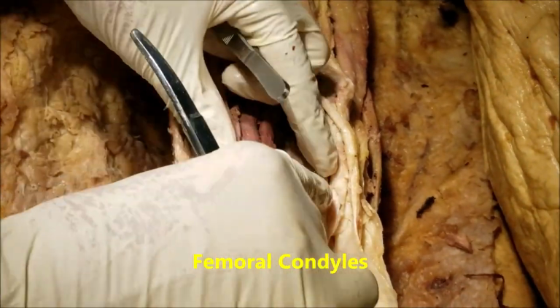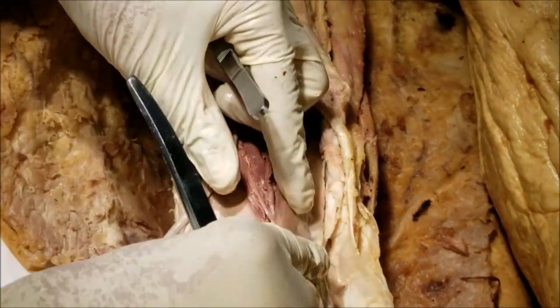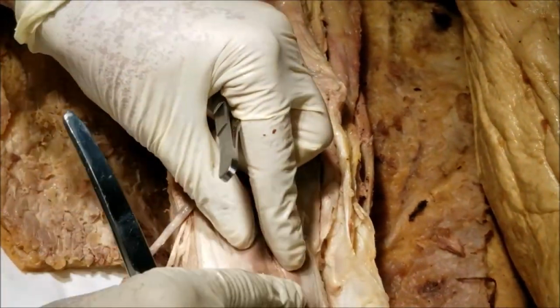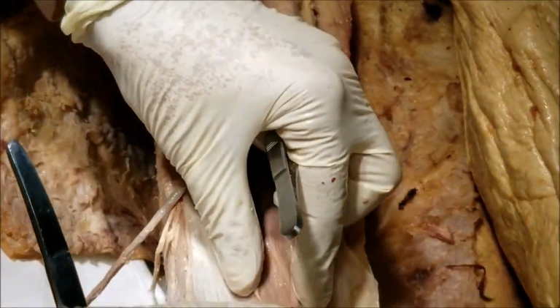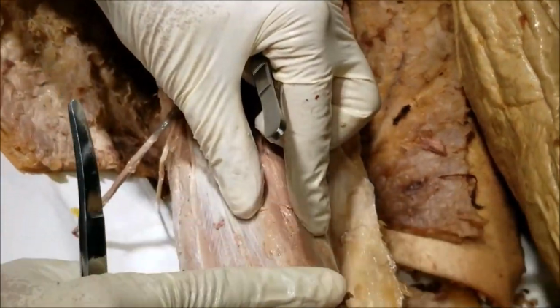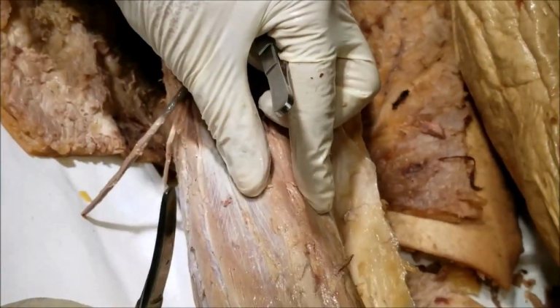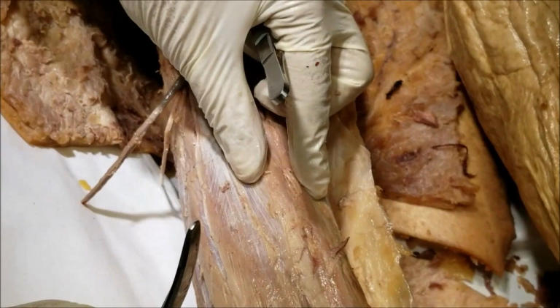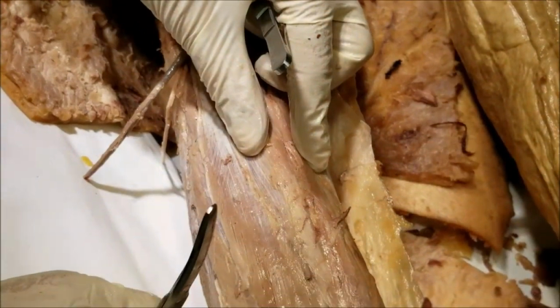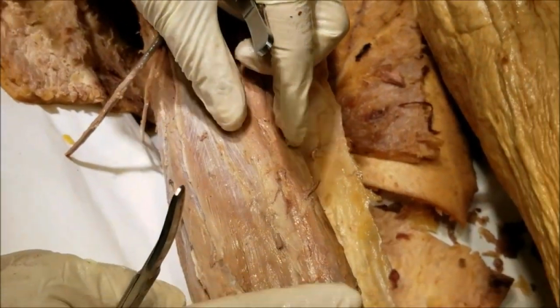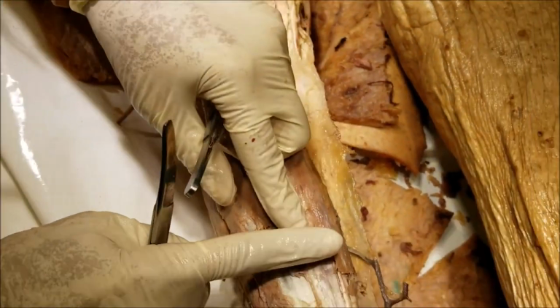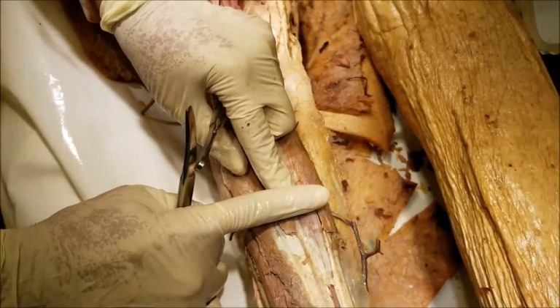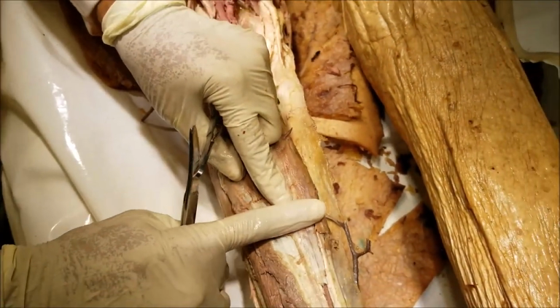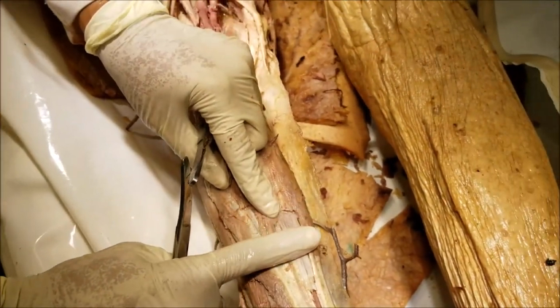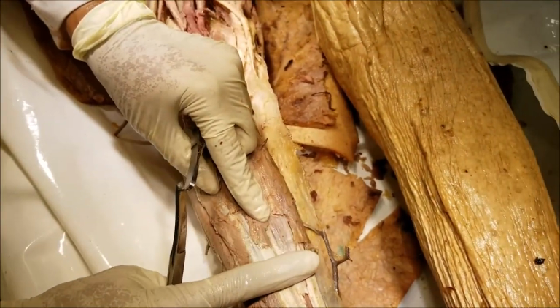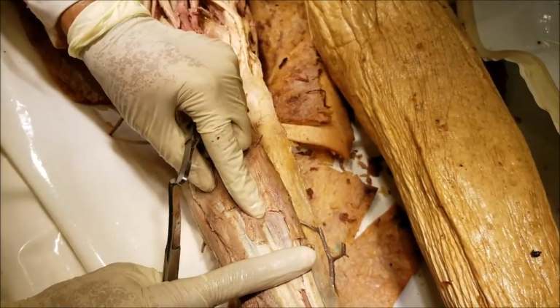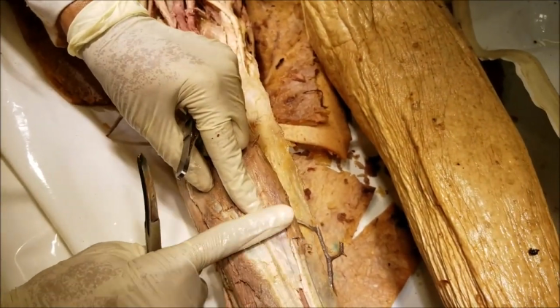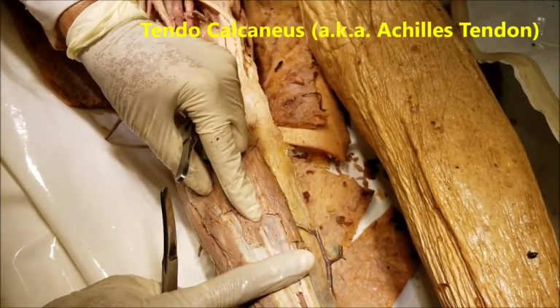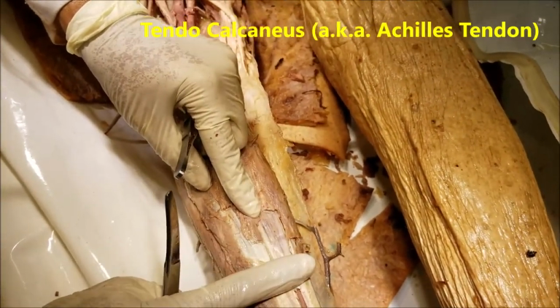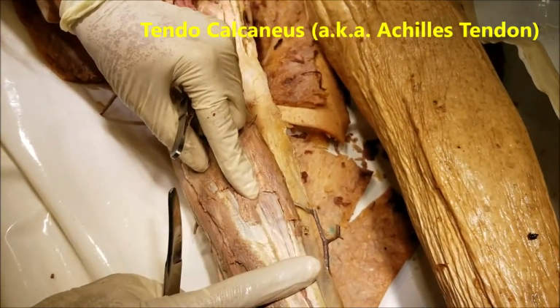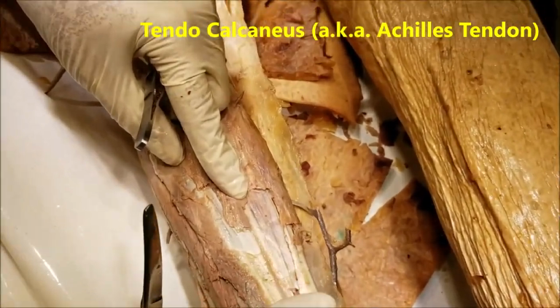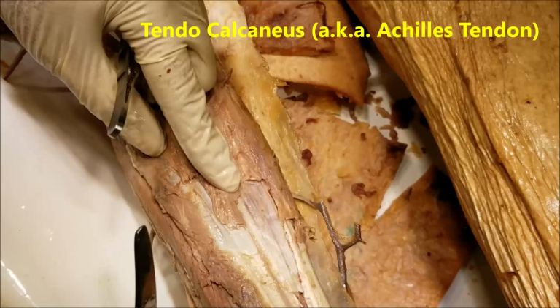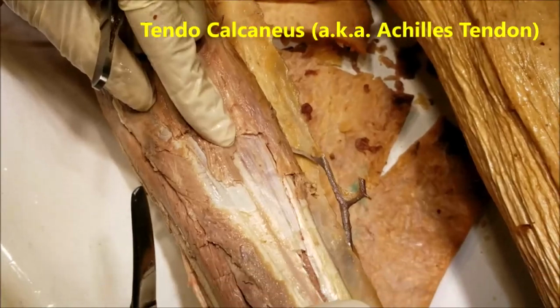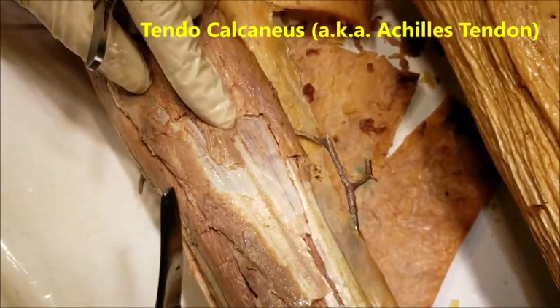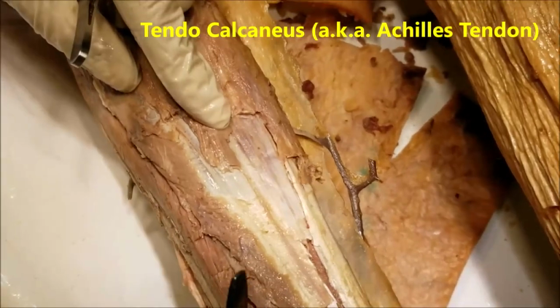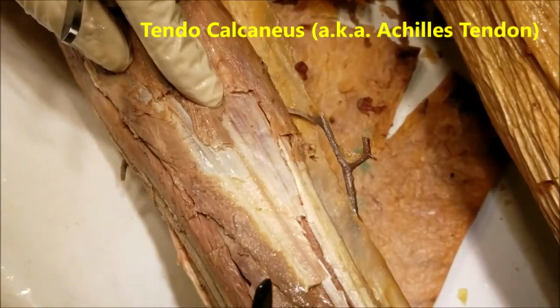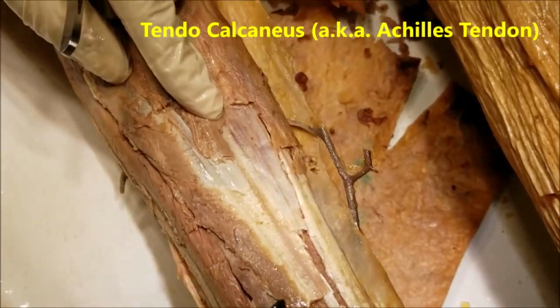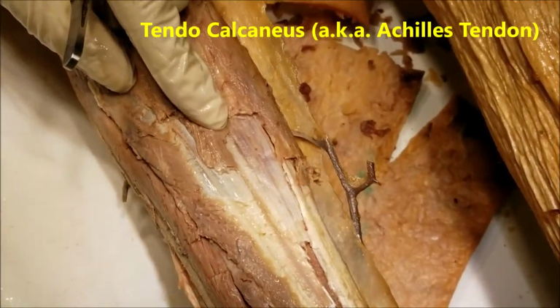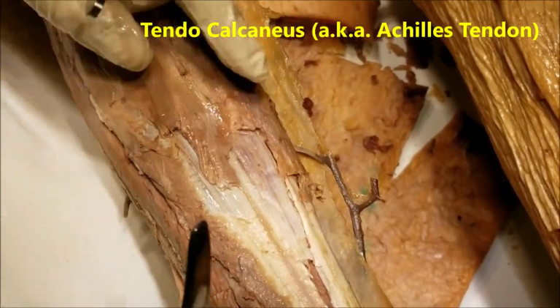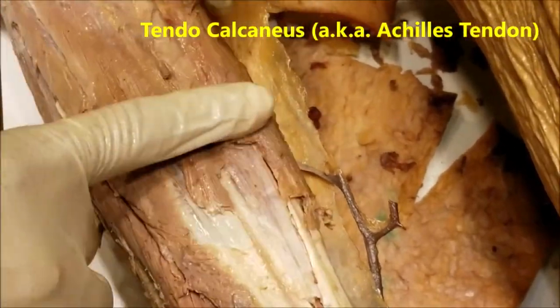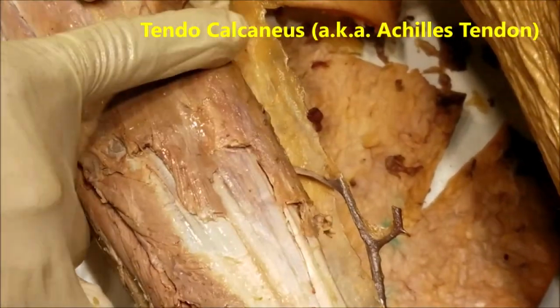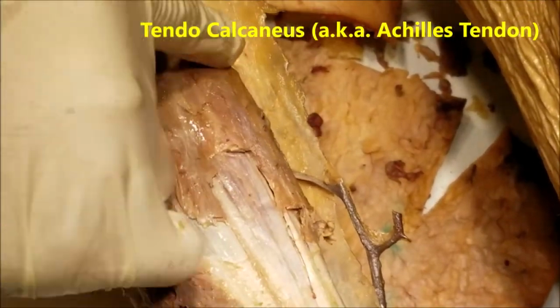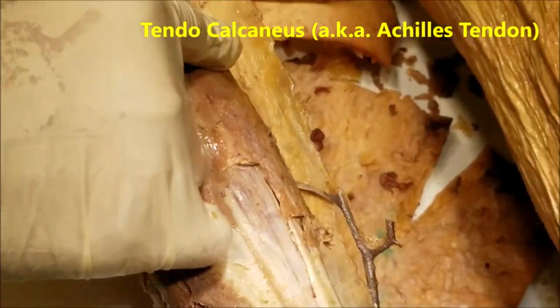The two bellies unite and approximately midway they become a flat aponeurotic band. And further down, they rapidly converge to form the tendocalcaneus. So this is the gastrocnemius.